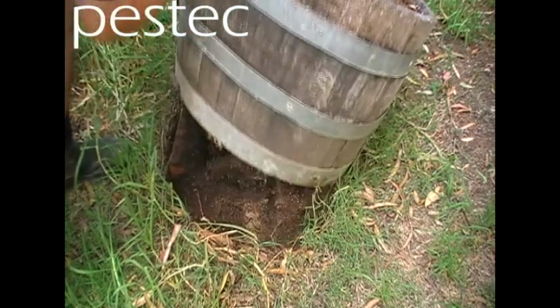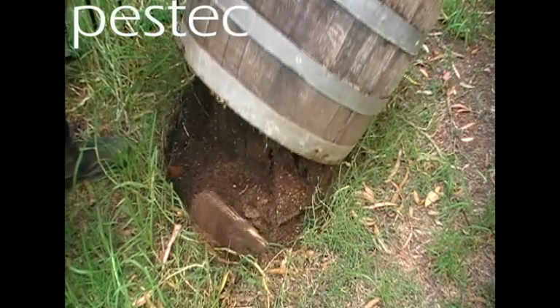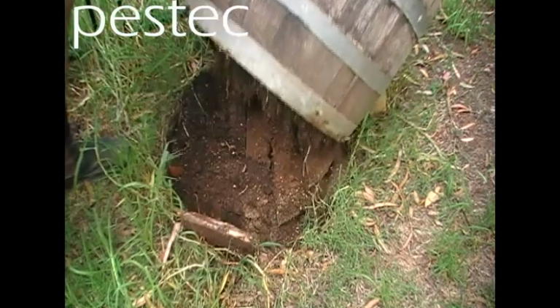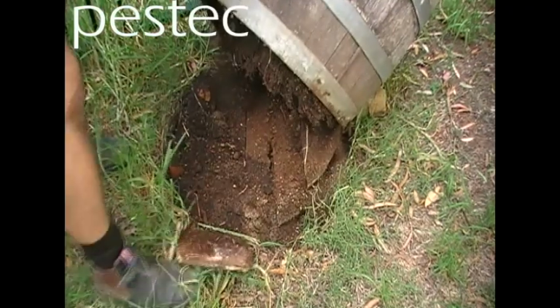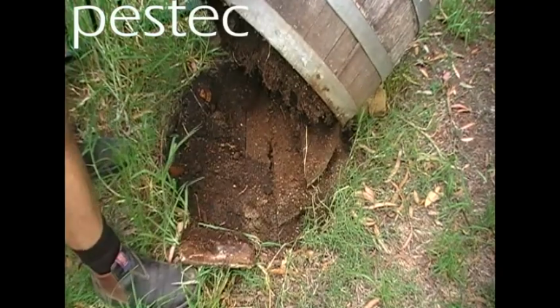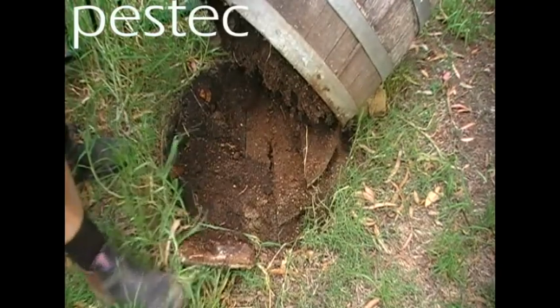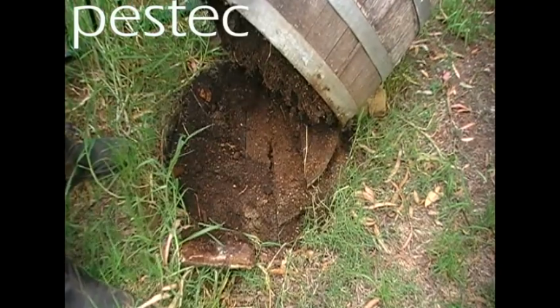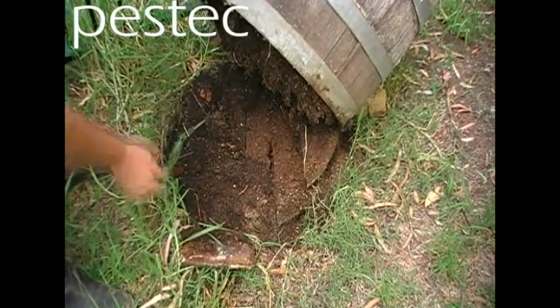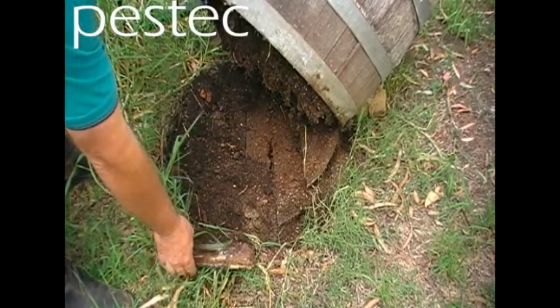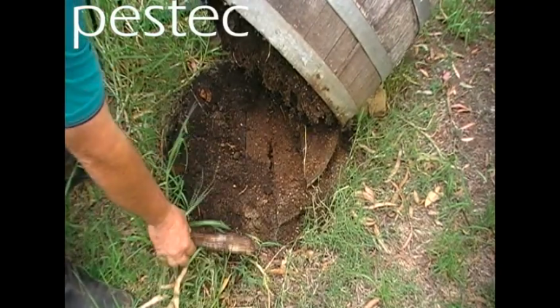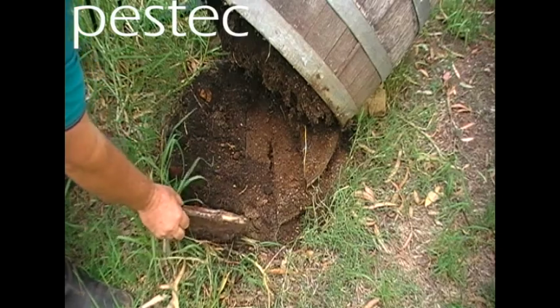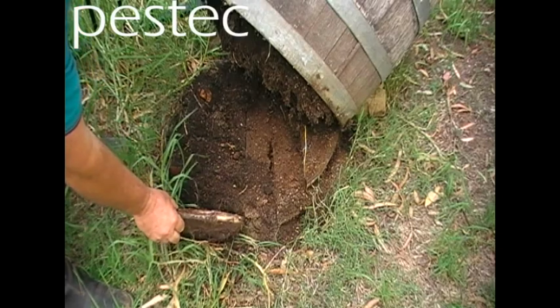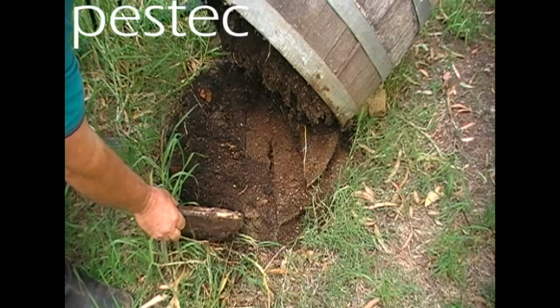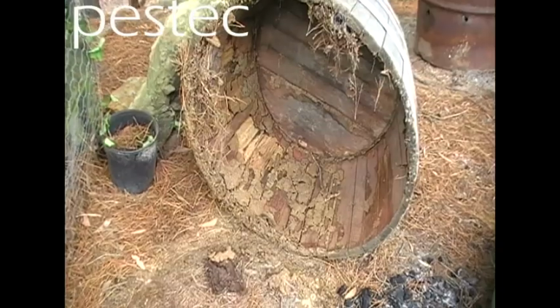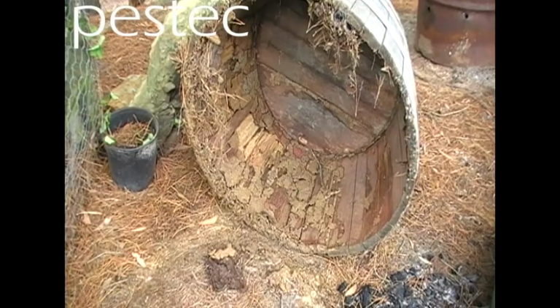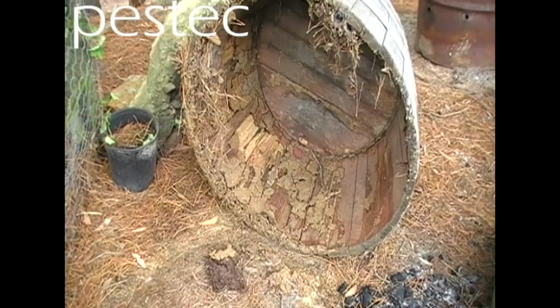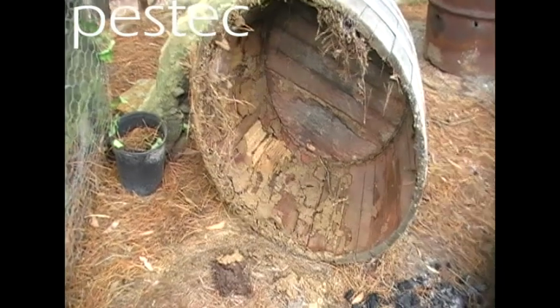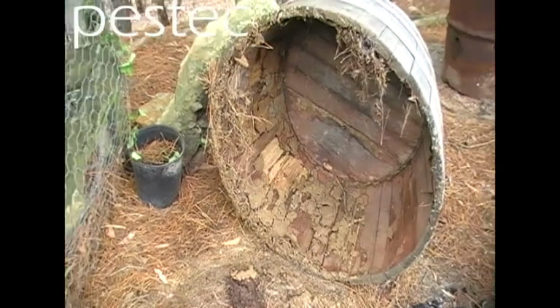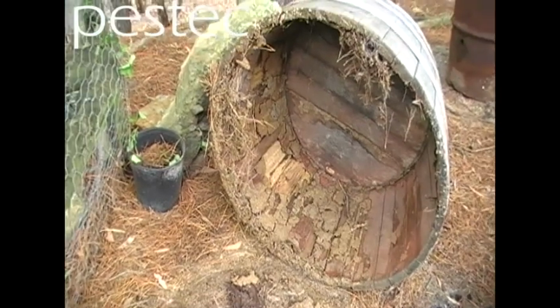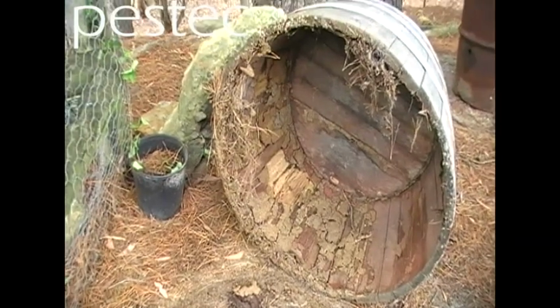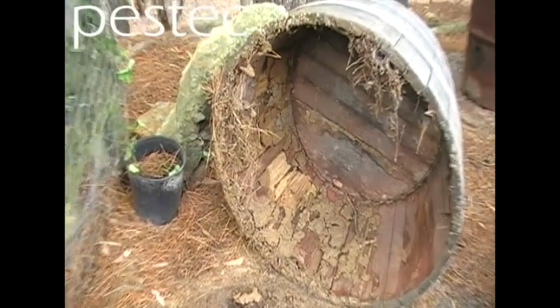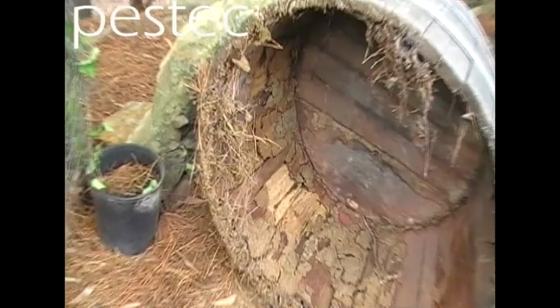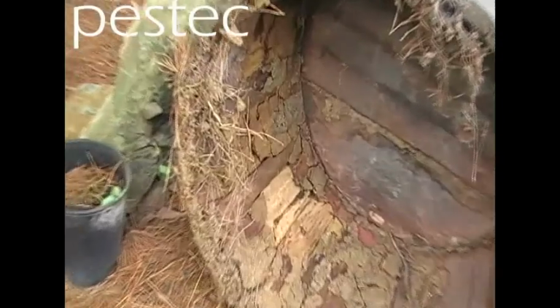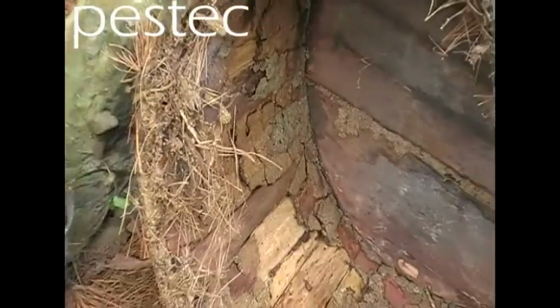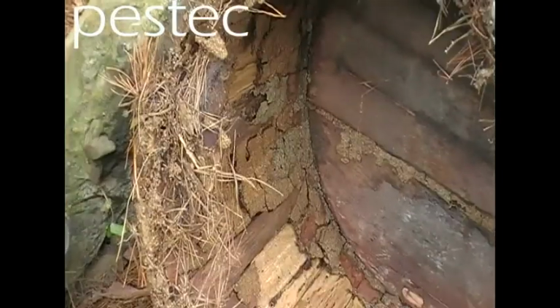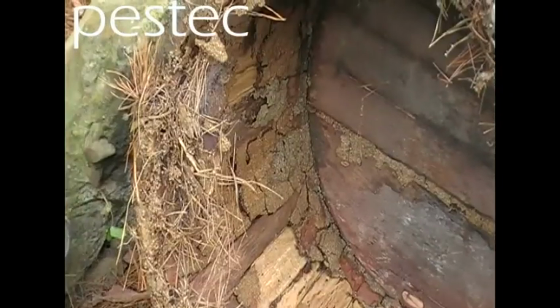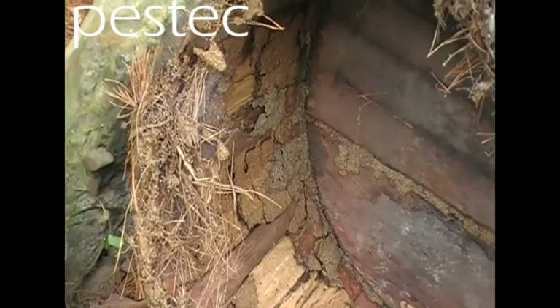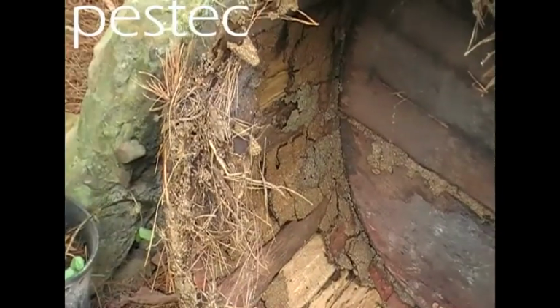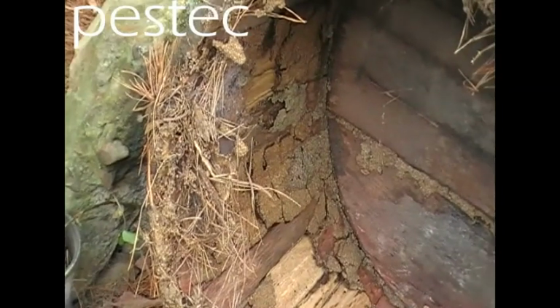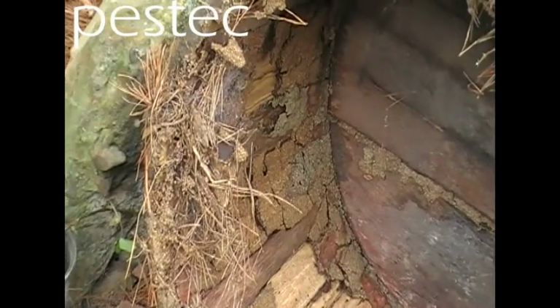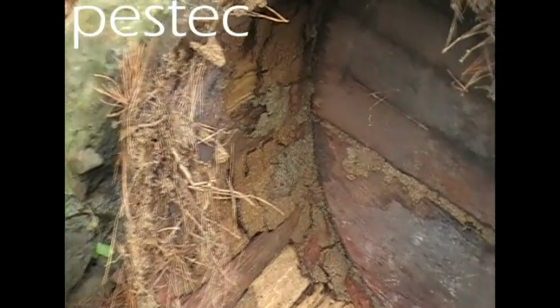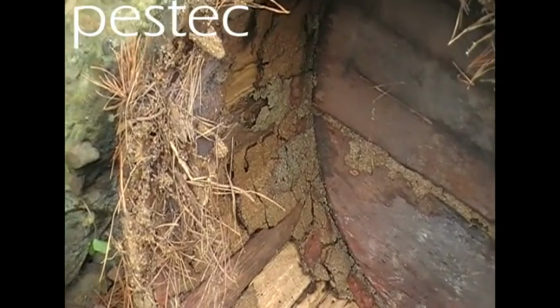Here's a wine barrel. These things are very common. Look at the bottom of that — just fell to pieces. Been eaten apart by termites. Another wine barrel. They love this stuff. It's oak, it's got plenty of cellulose in there. They love it.